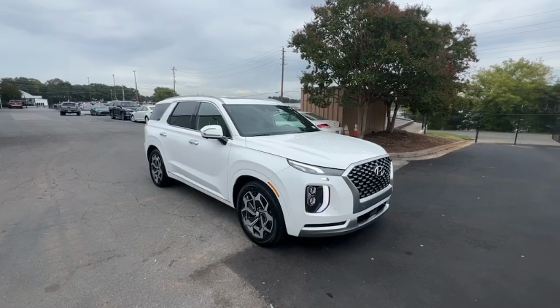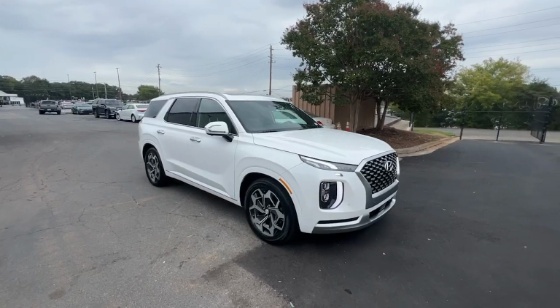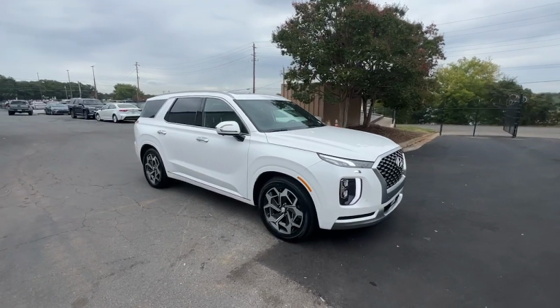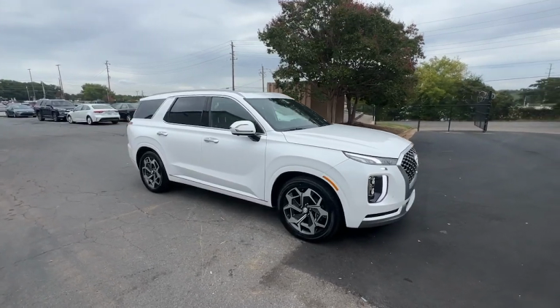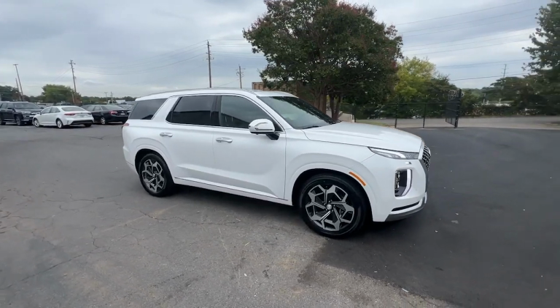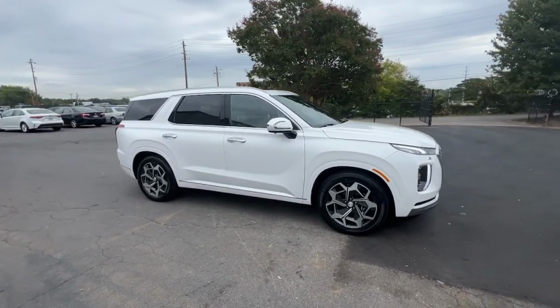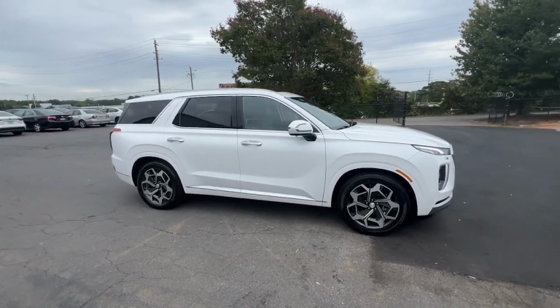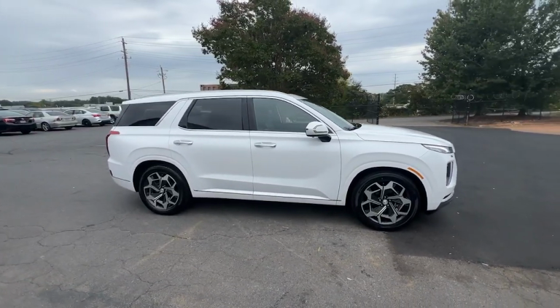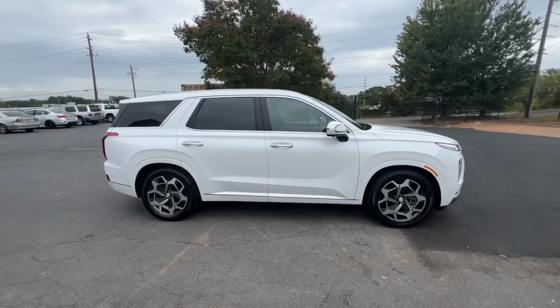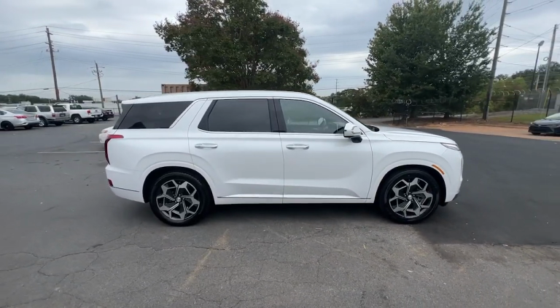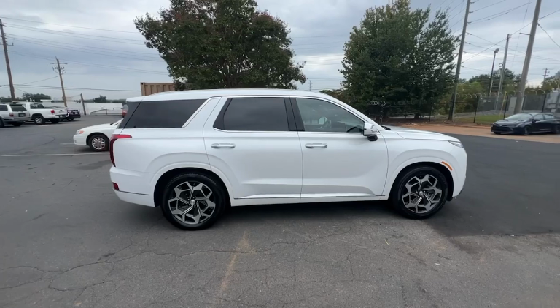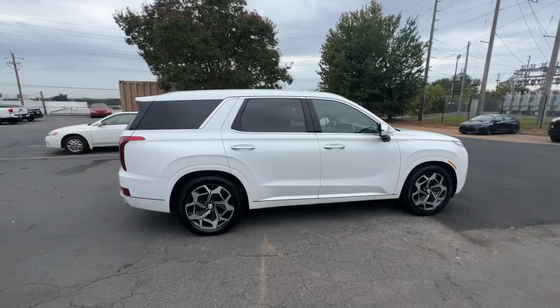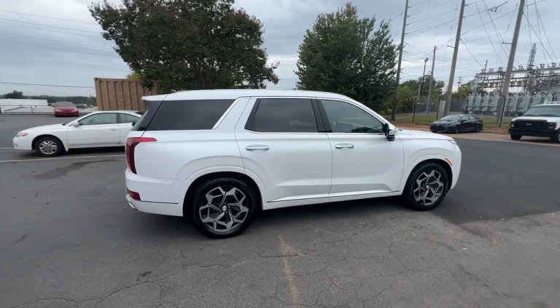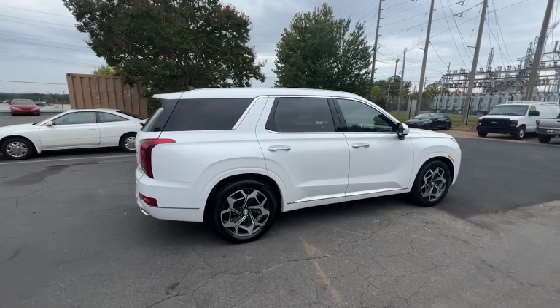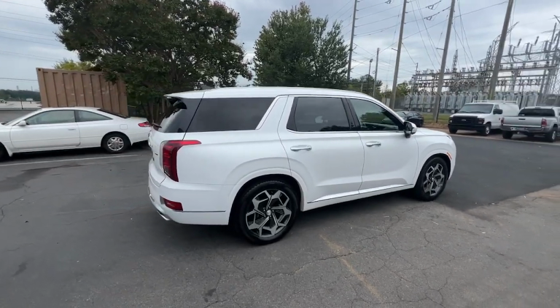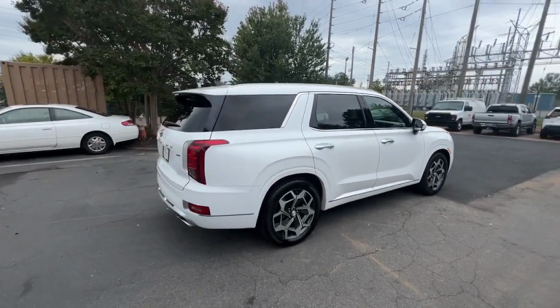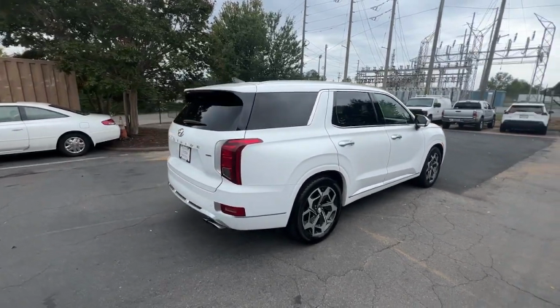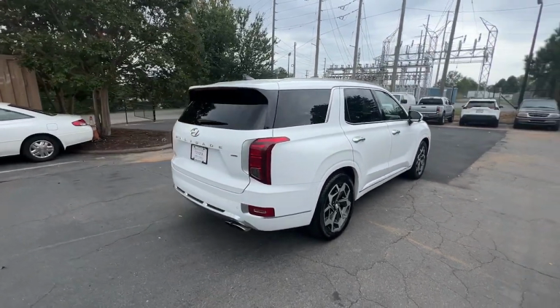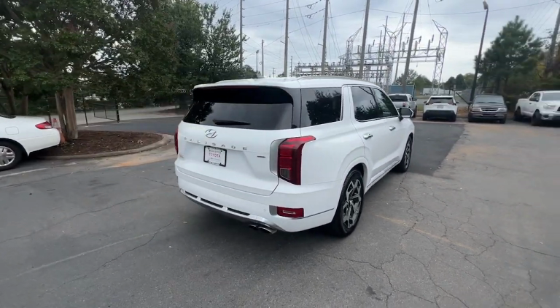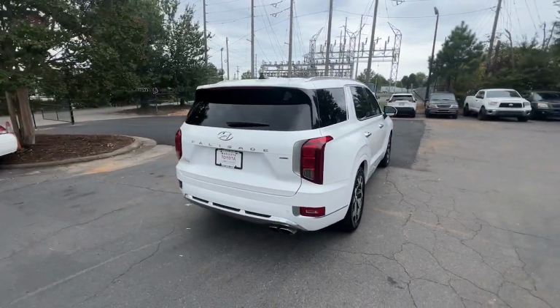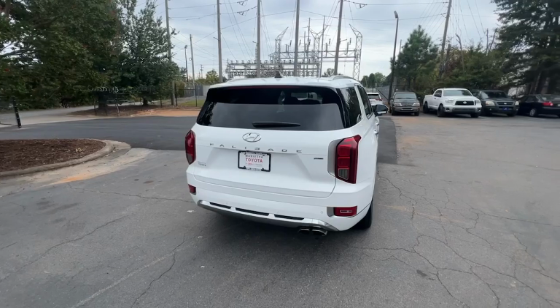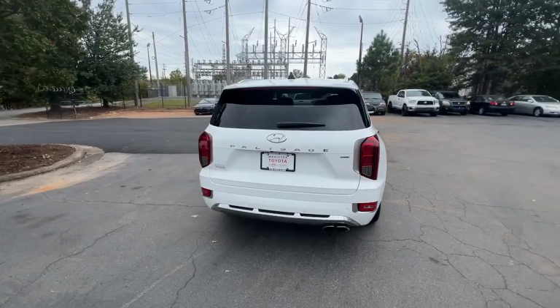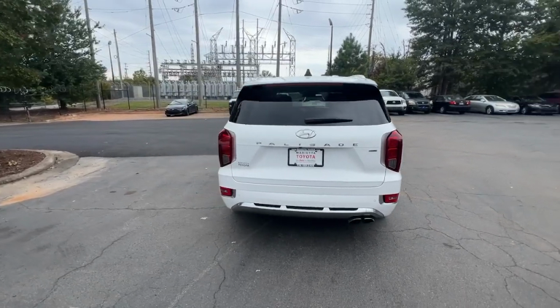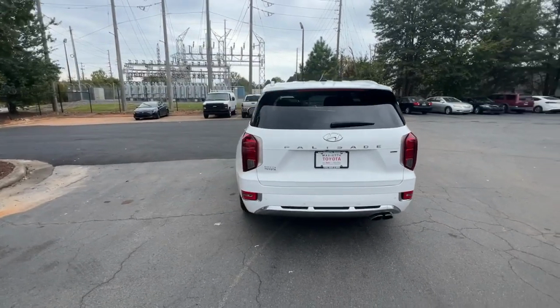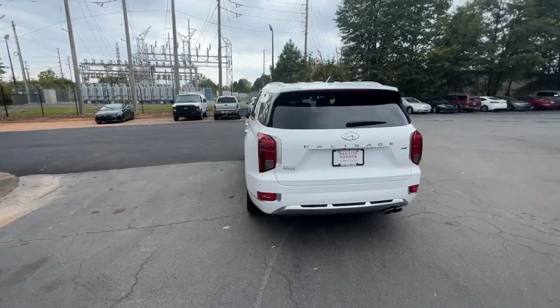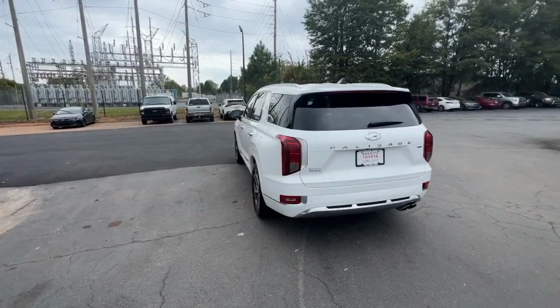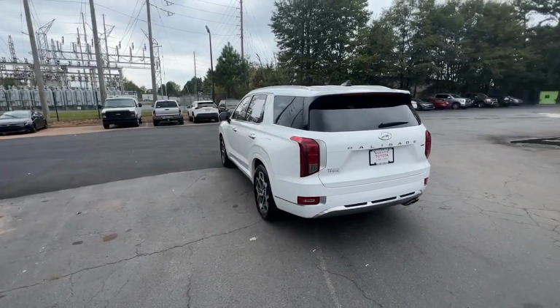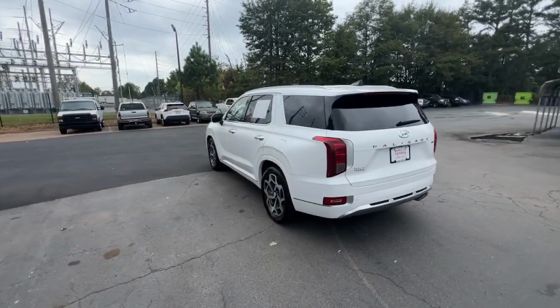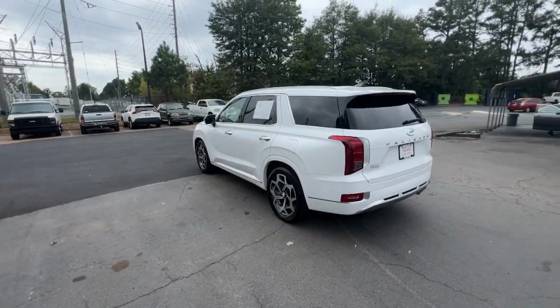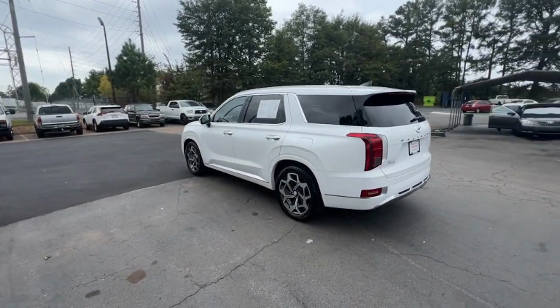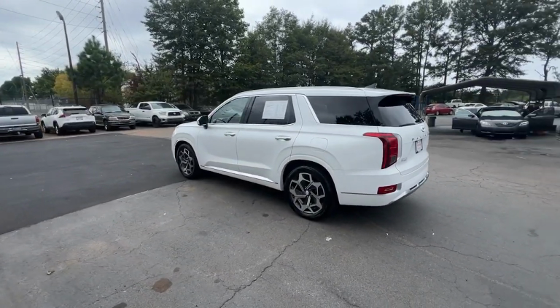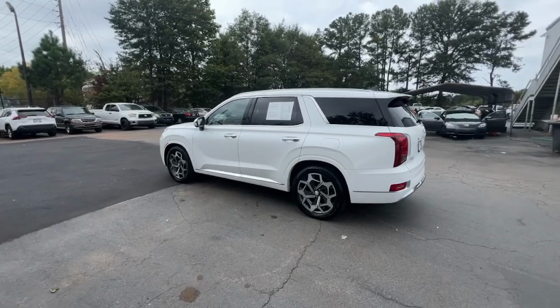Enjoy the view of this 2021 Hyundai Palisade. With less than 45,000 miles on the odometer, this vehicle stands out from the rest. Enjoy a new level of comfort and convenience on all your family outings in this spacious Palisade.